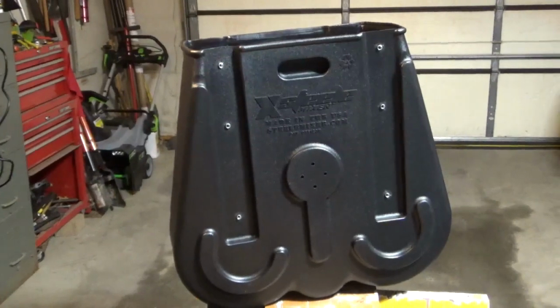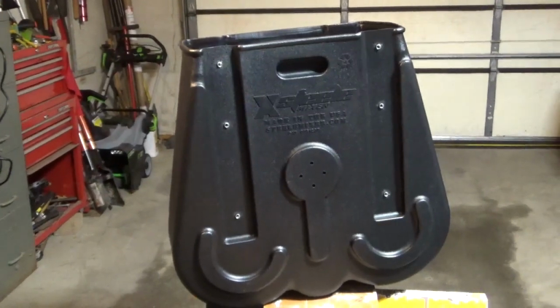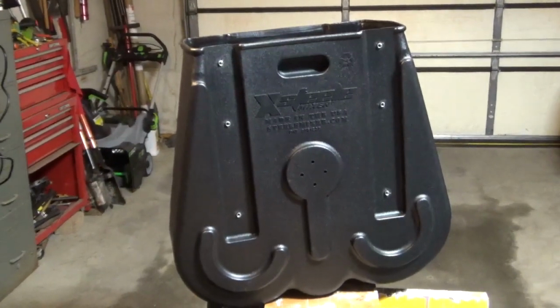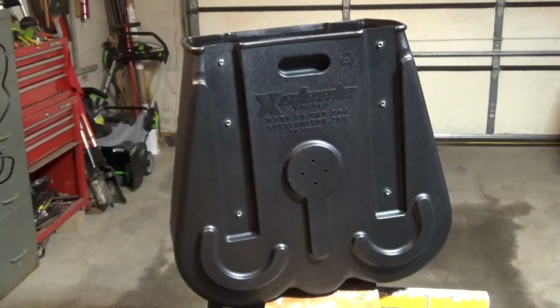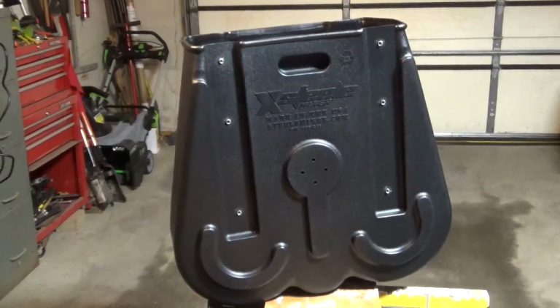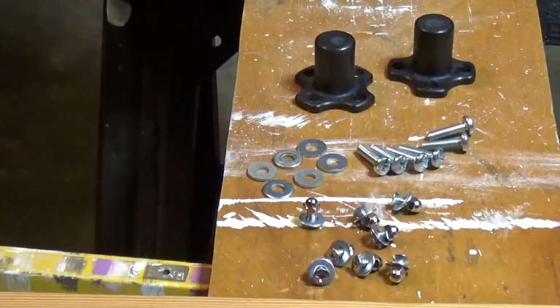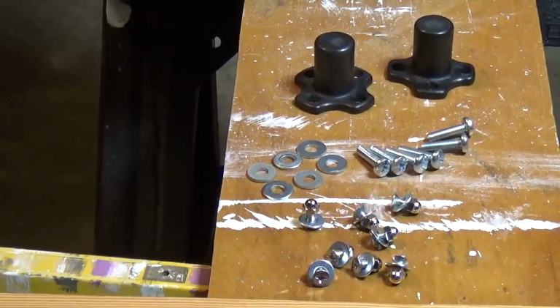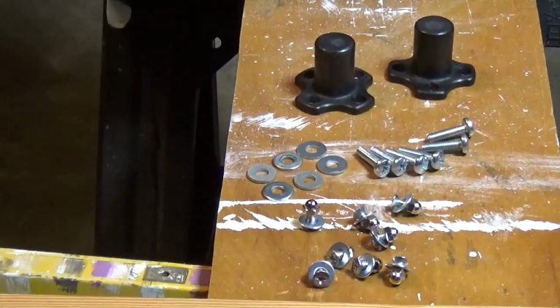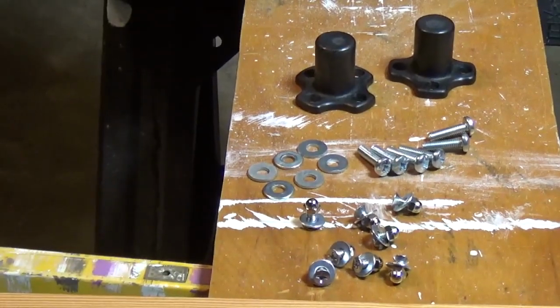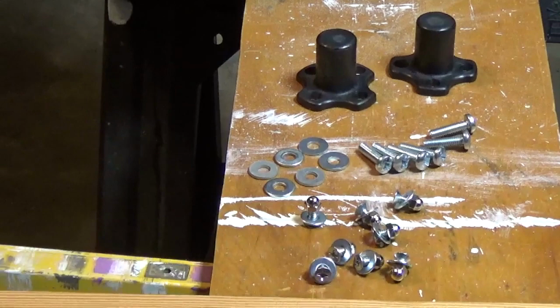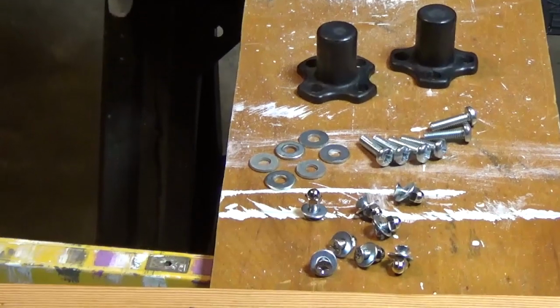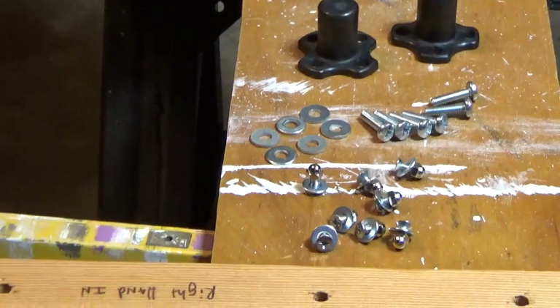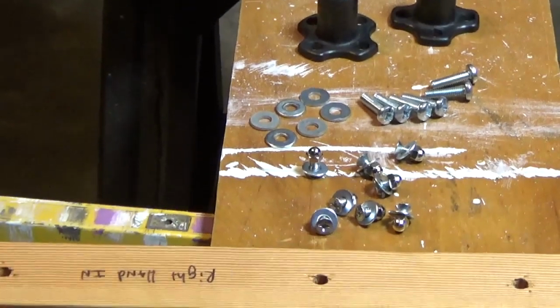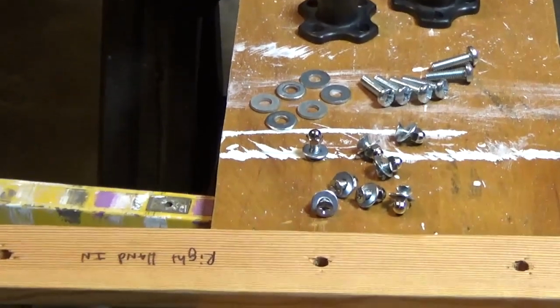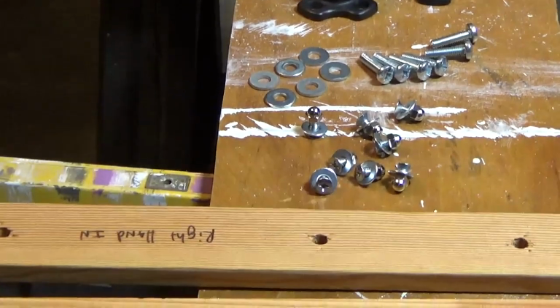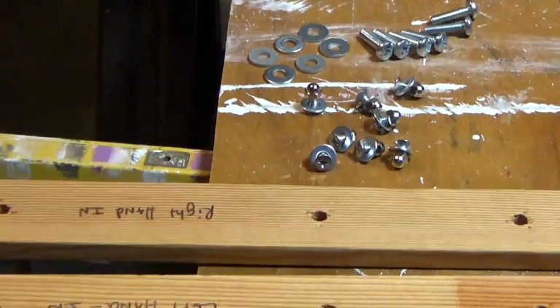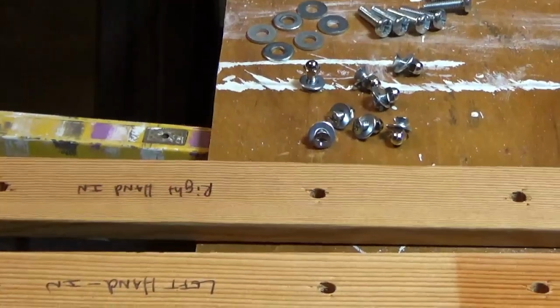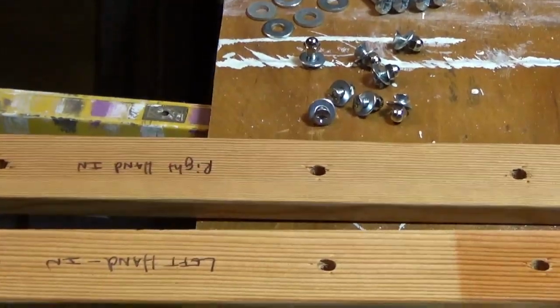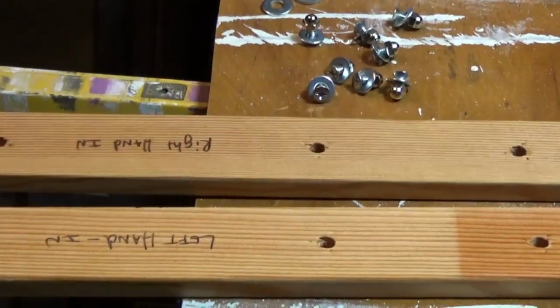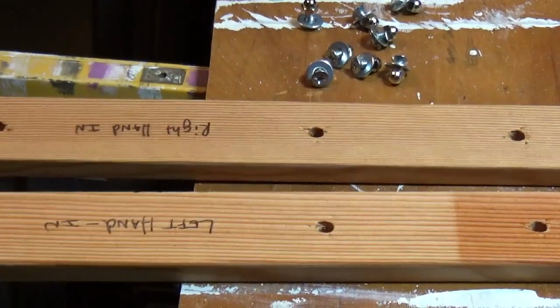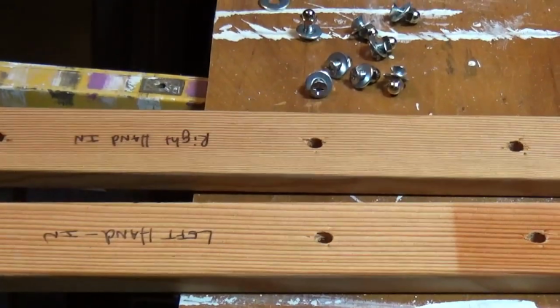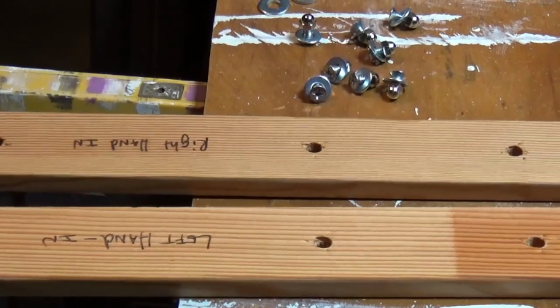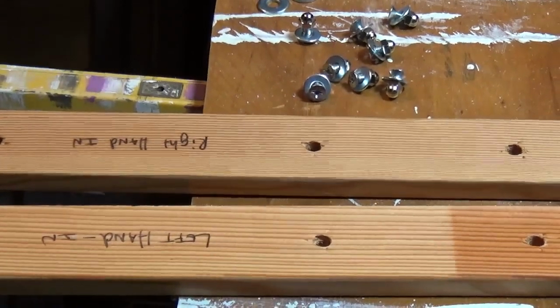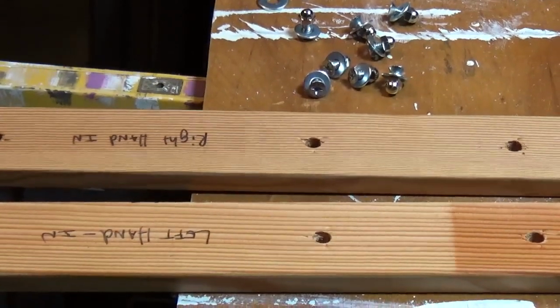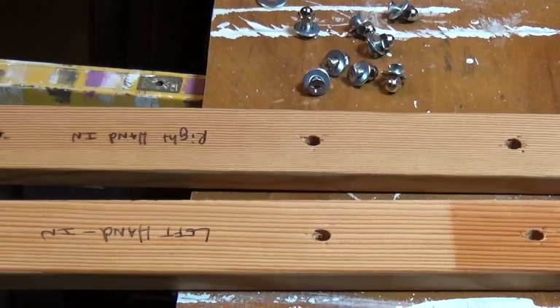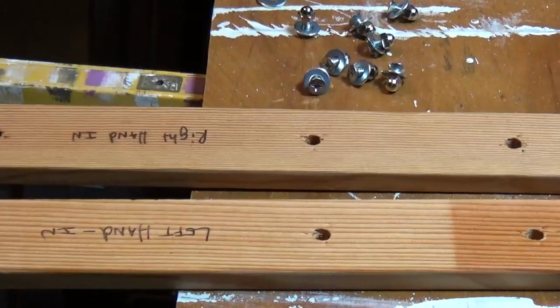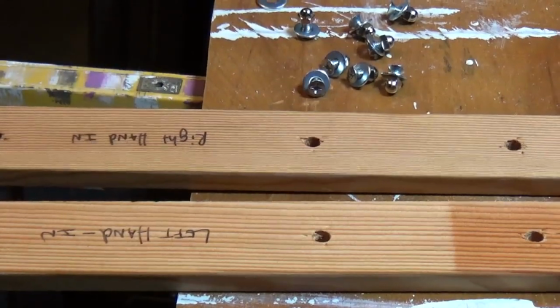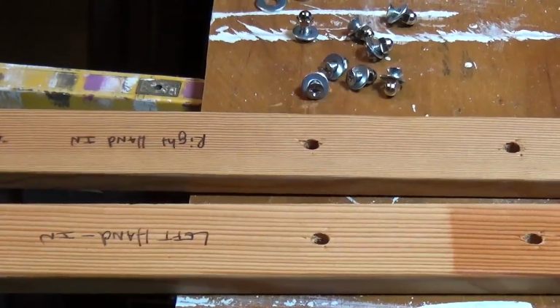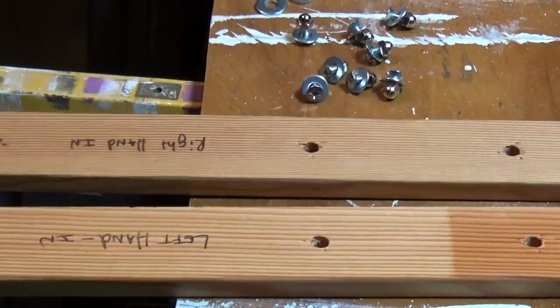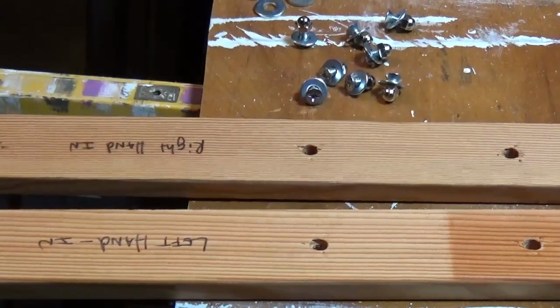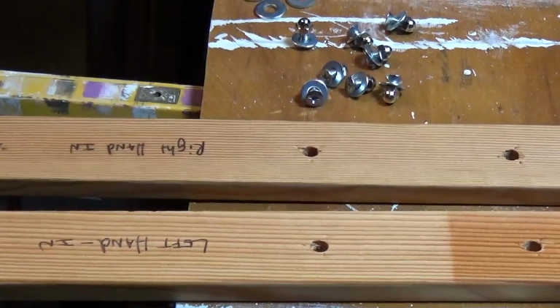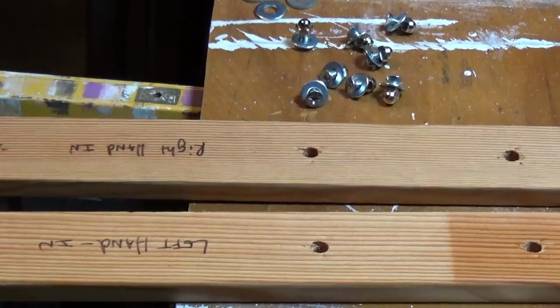When assembling a steel mixer, there are two different sized nuts and bolts. The longer bolts are for the handle and they connect to the T-nuts. The shorter bolts are for the axles and connect to the cap nuts.